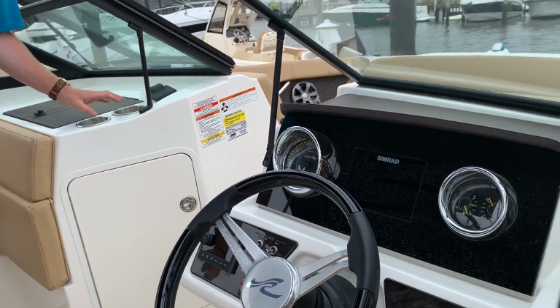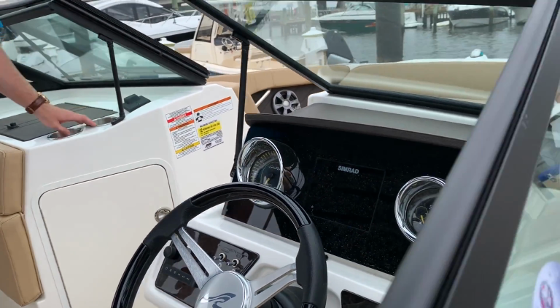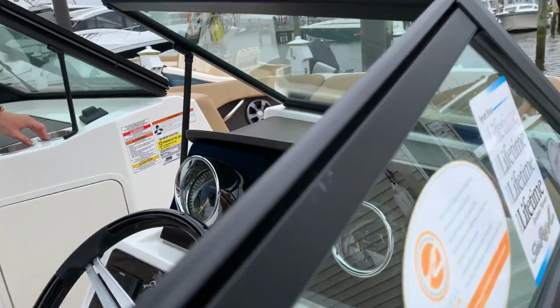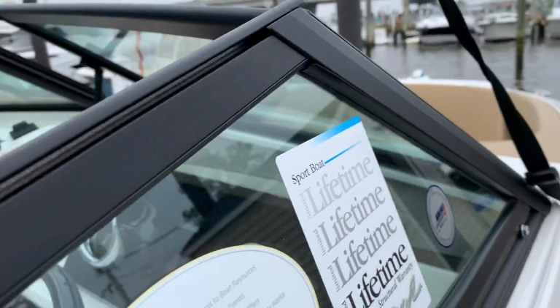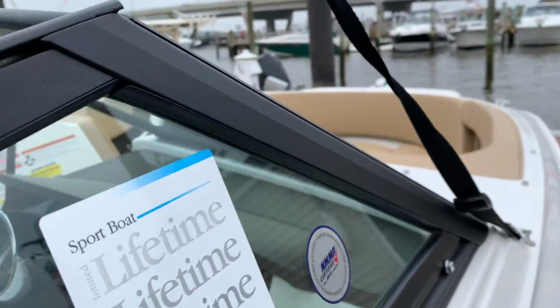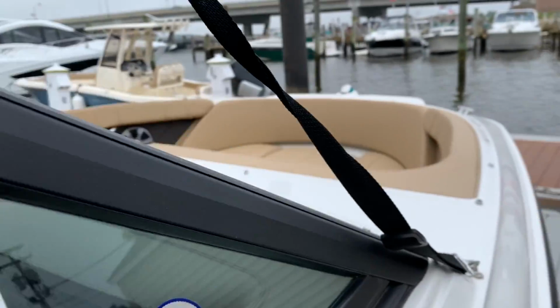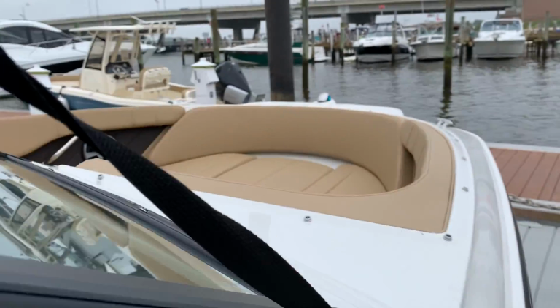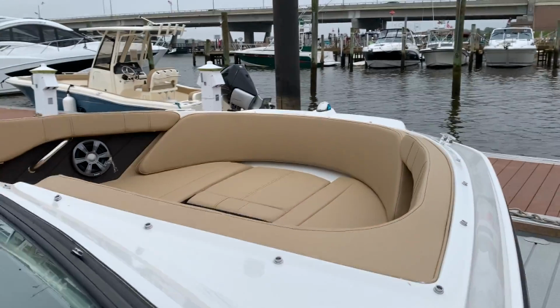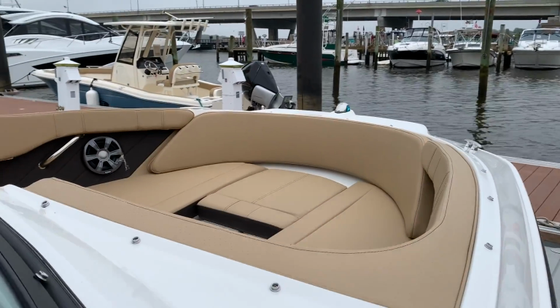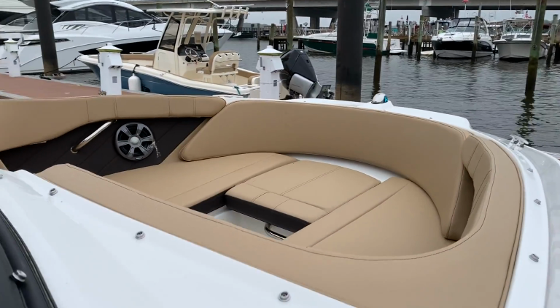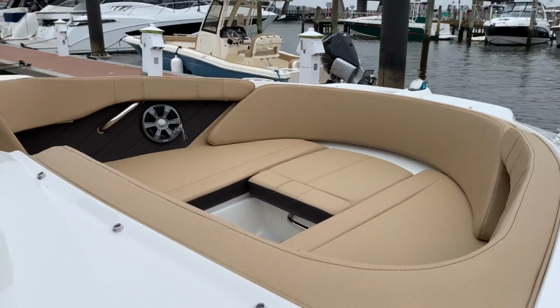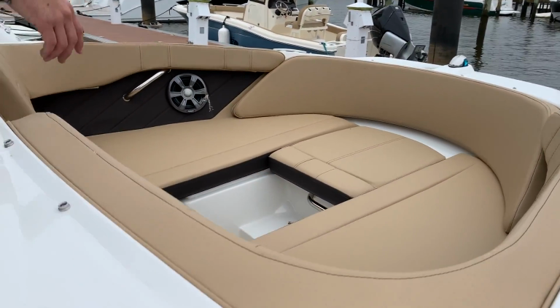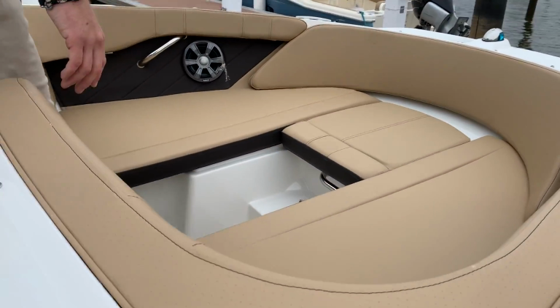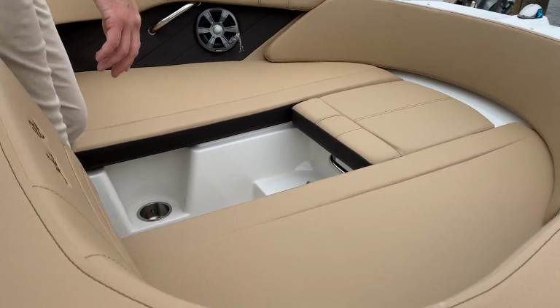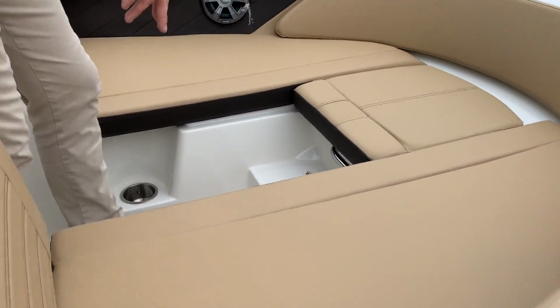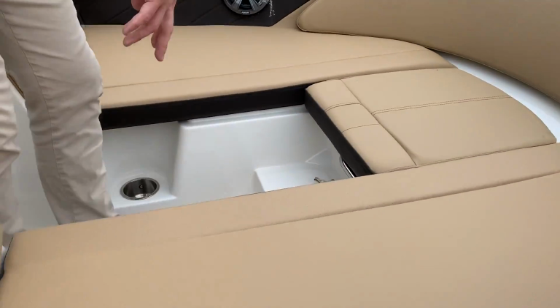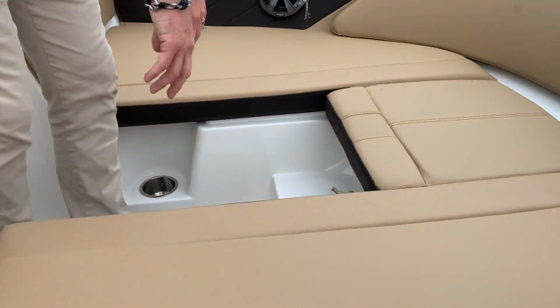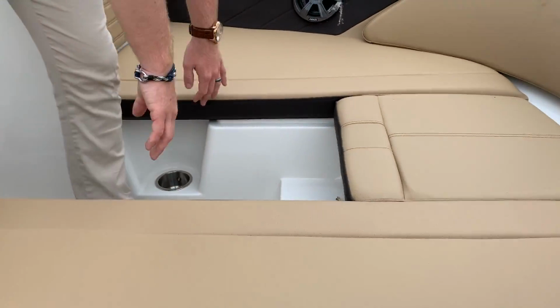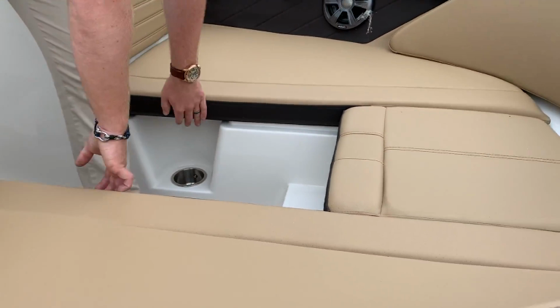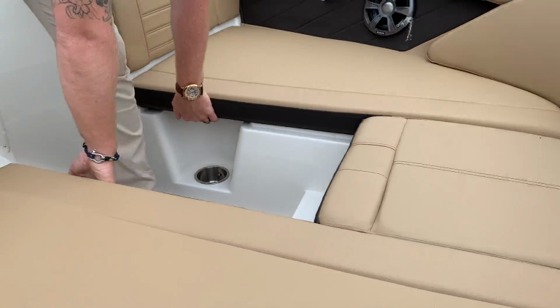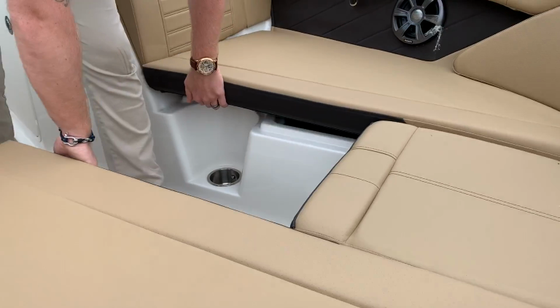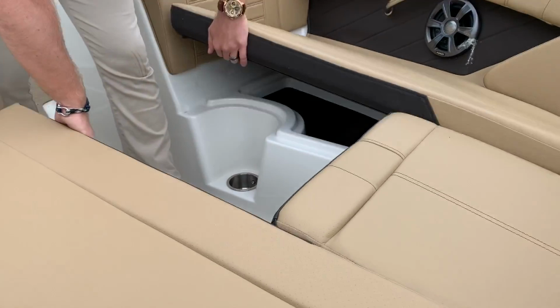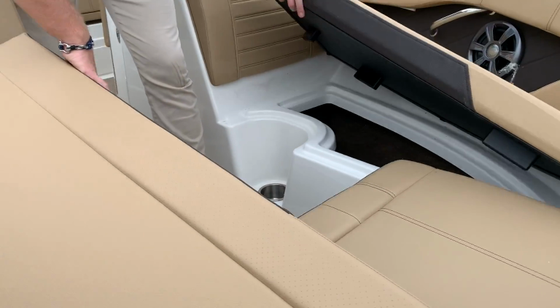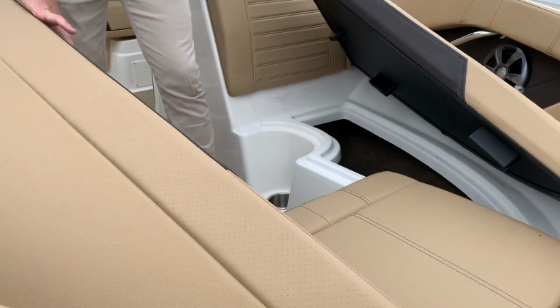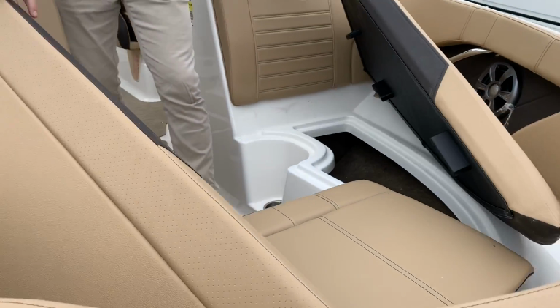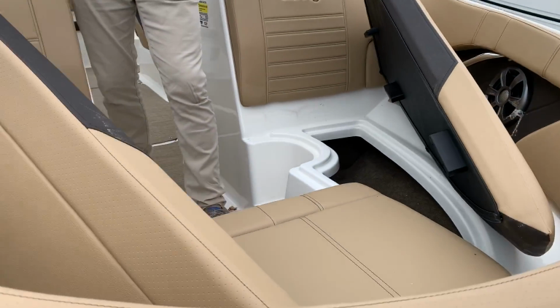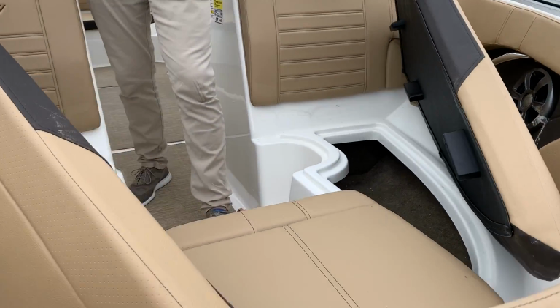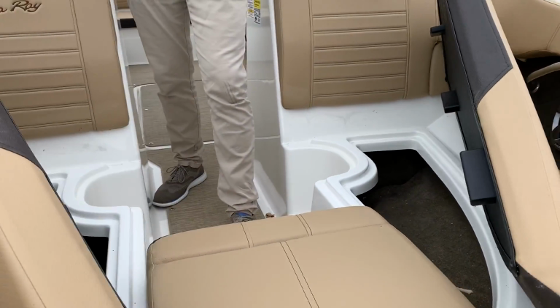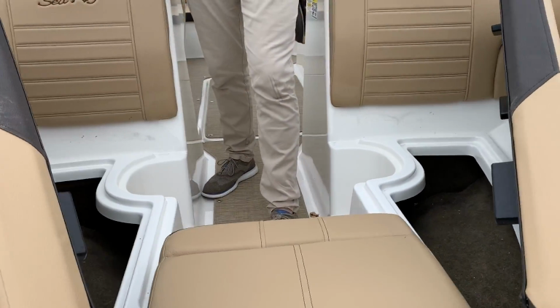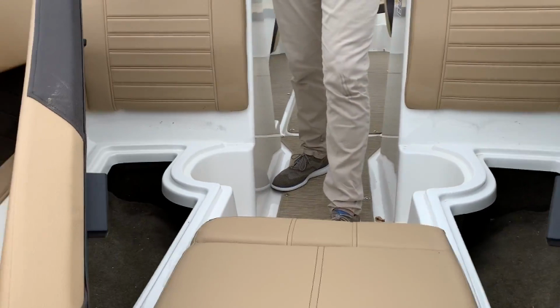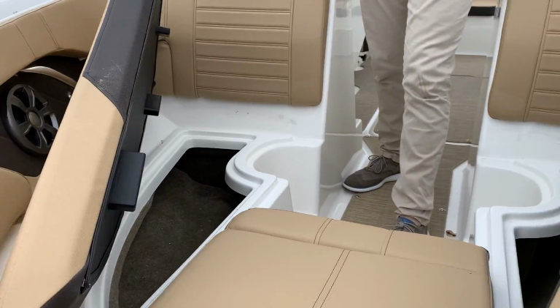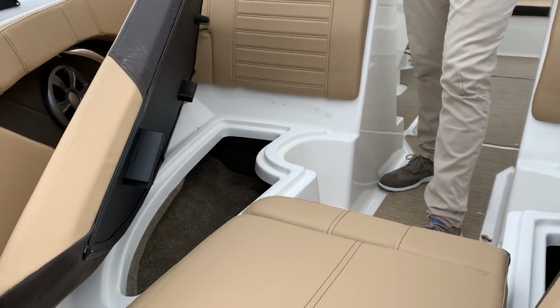Tons of cupholders throughout the boat. Up in the bow, same thing — cupholders under the seats. Nice storage up here in the front for your anchor.